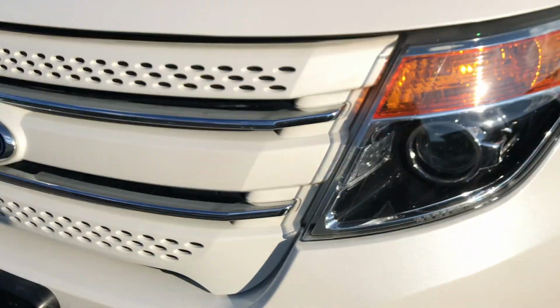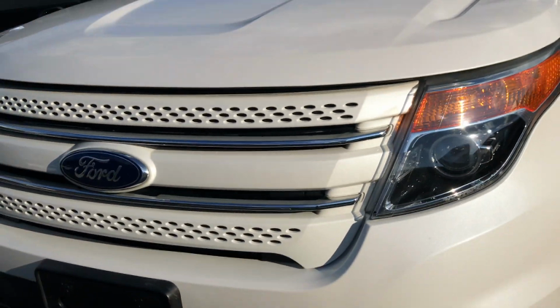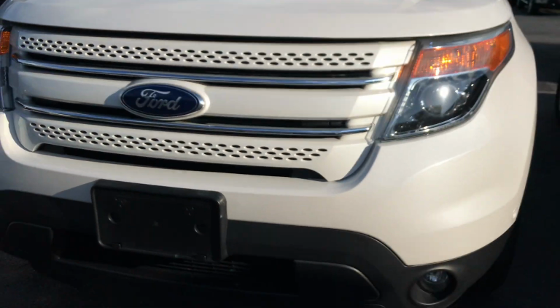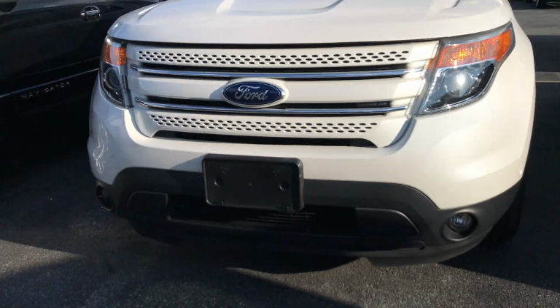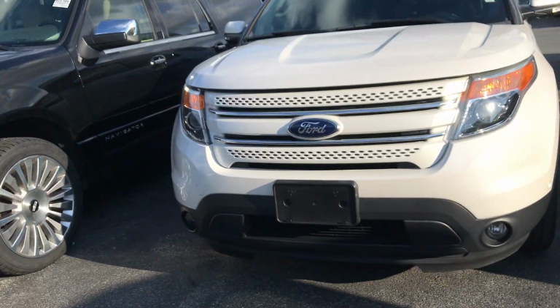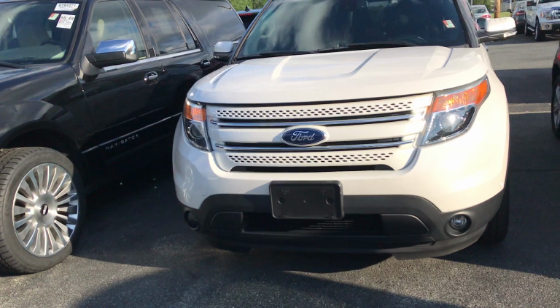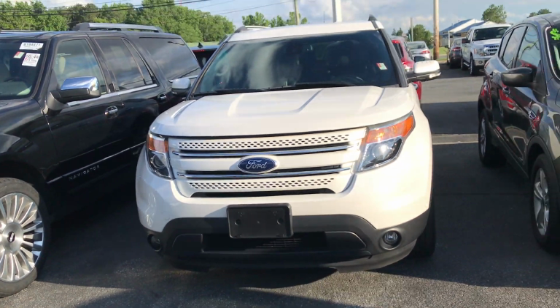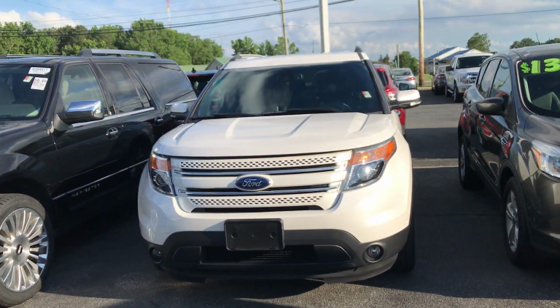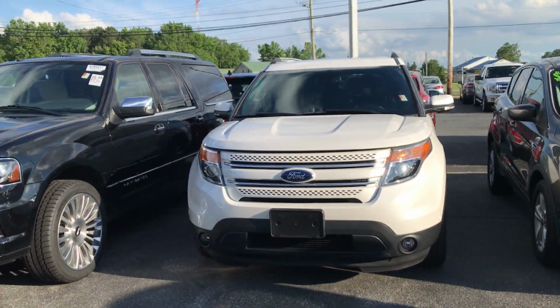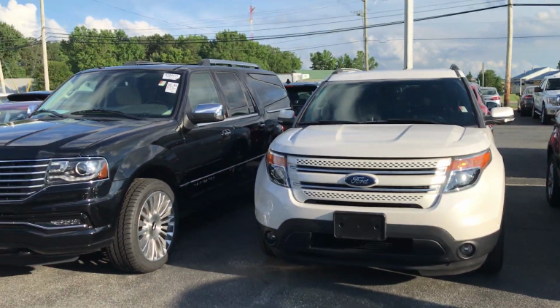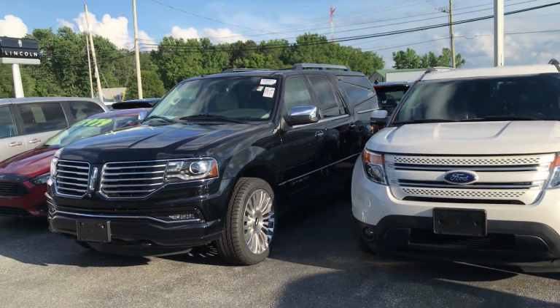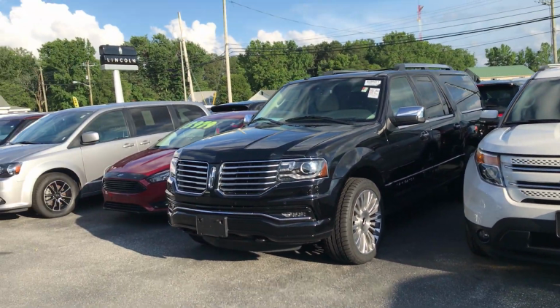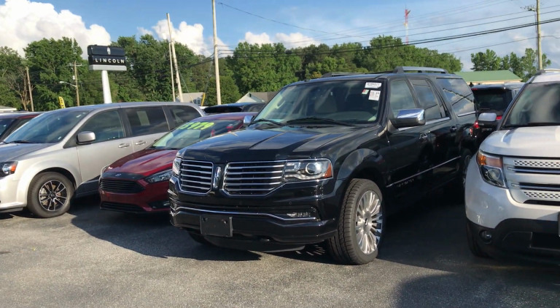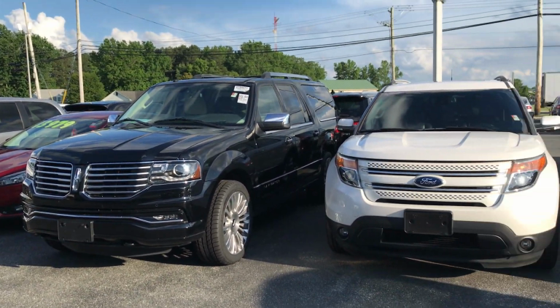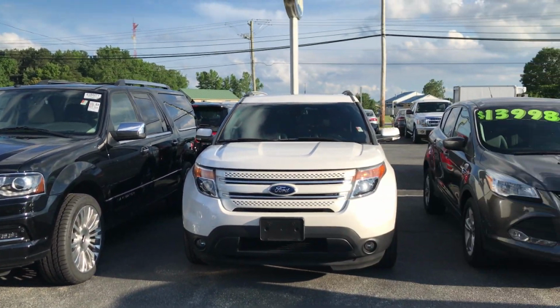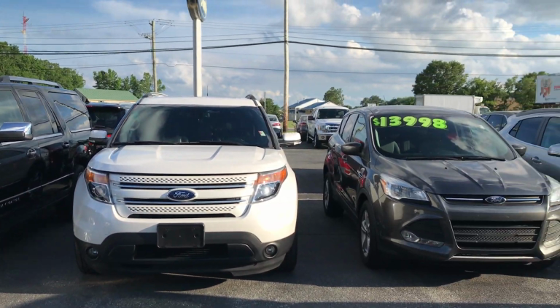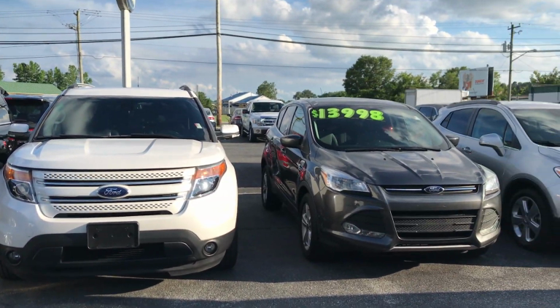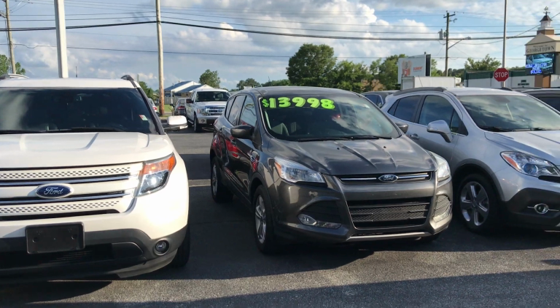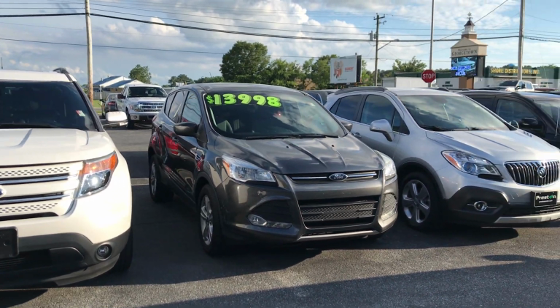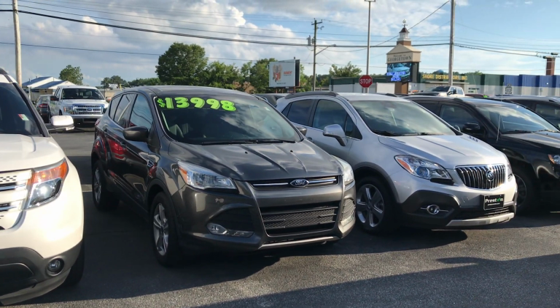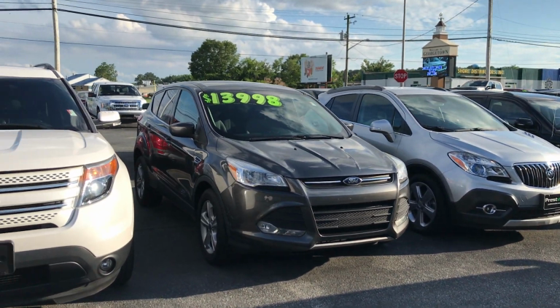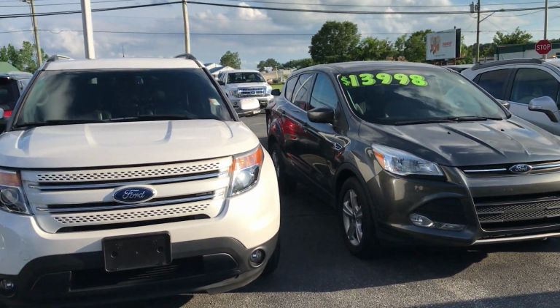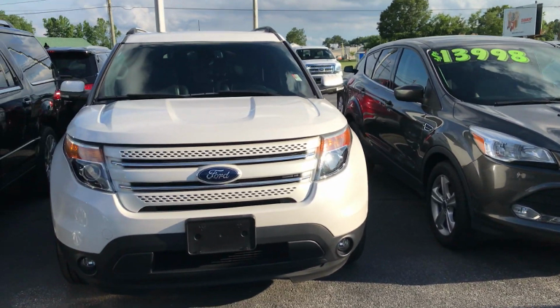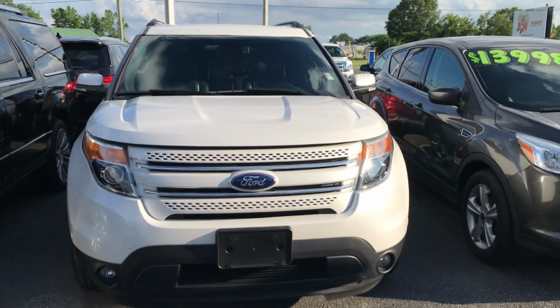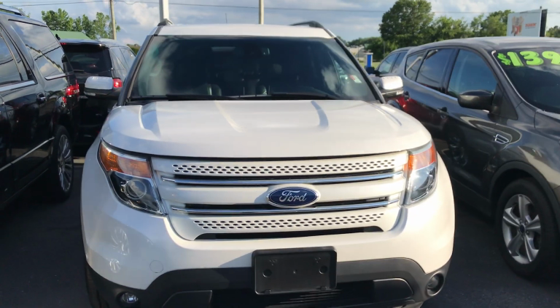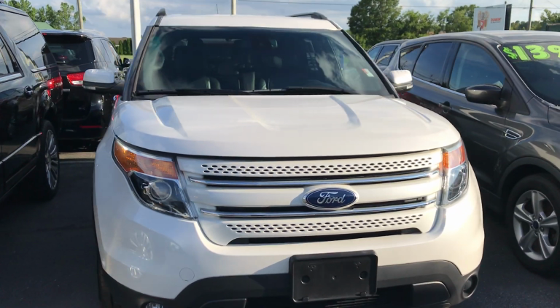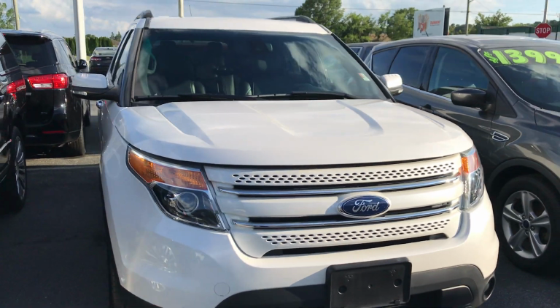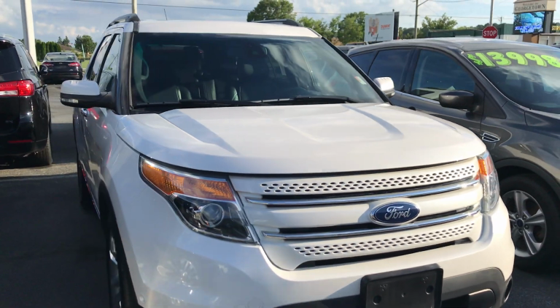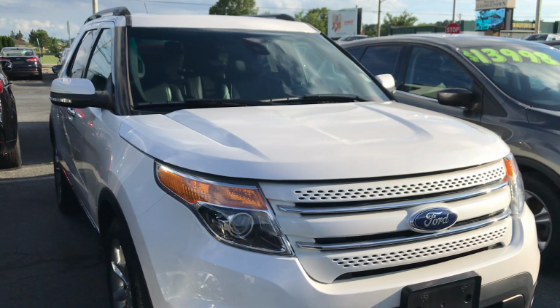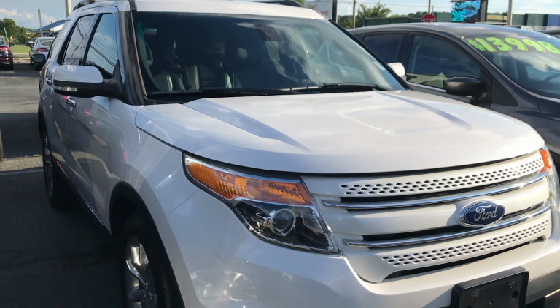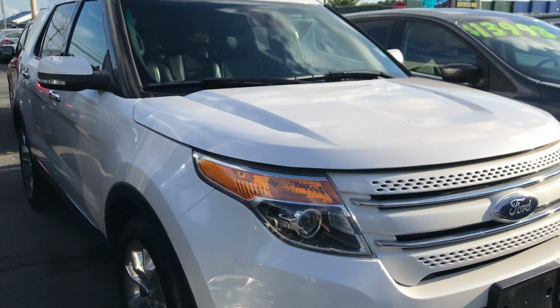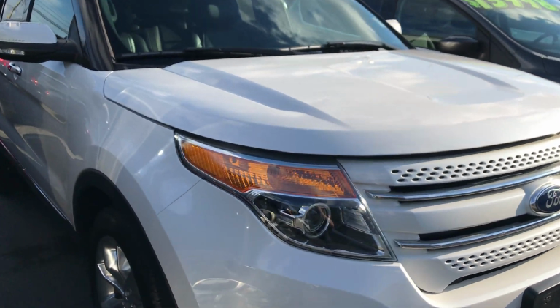Hey guys, I'm gonna come back to the front here and remind you — as we pan back you can see some of the other vehicles. Please check out our website, there's a lot more information there, but also stop by. We're located in Lewes, Delaware, in Georgetown, Delaware. Mike Taylor signing off.